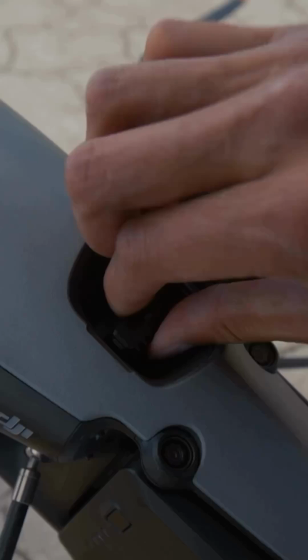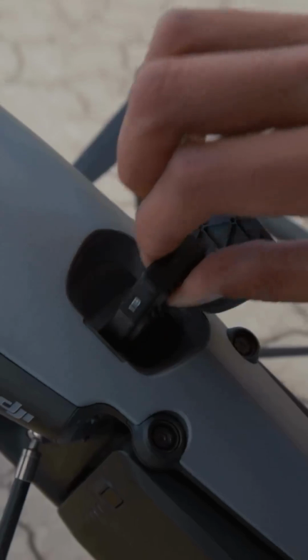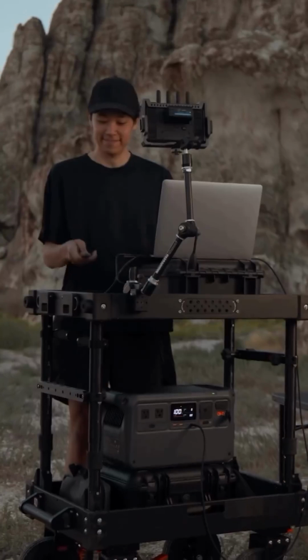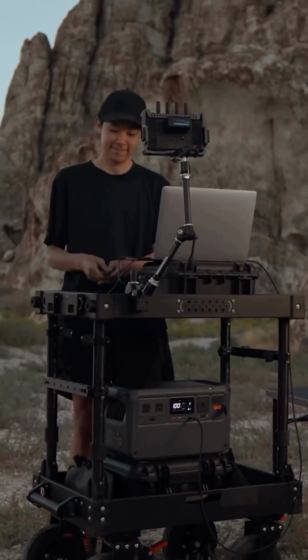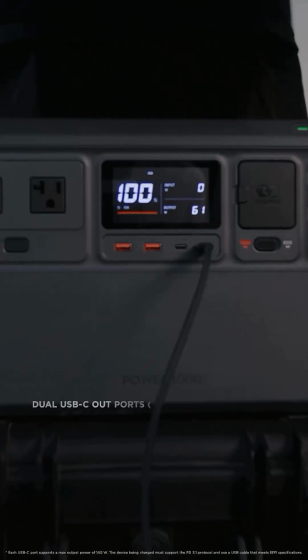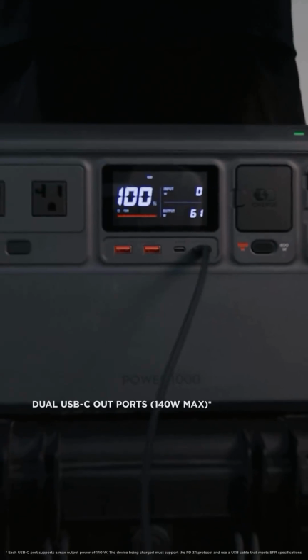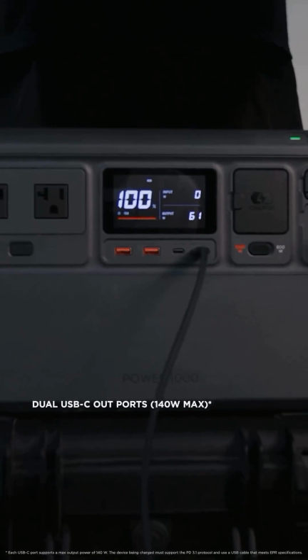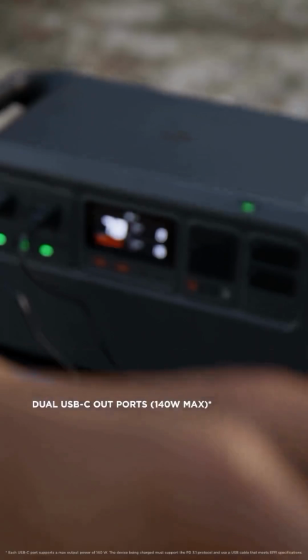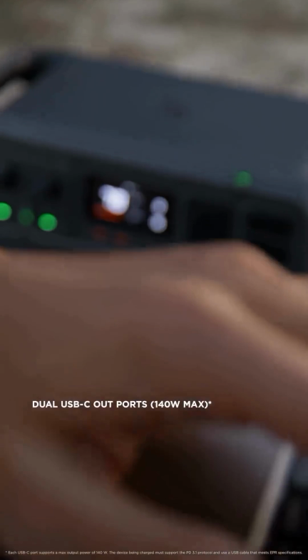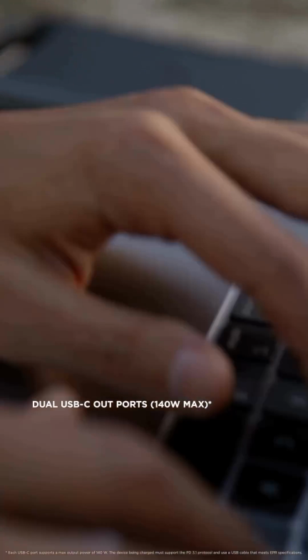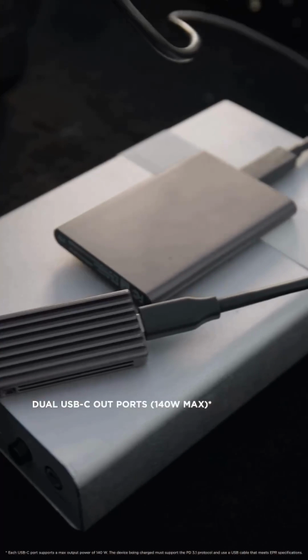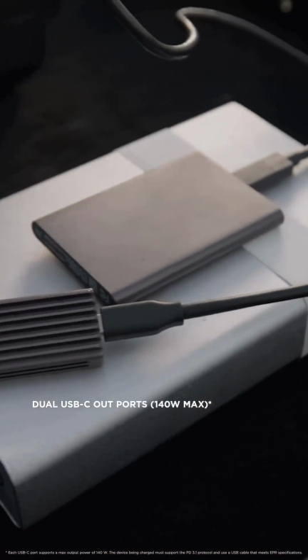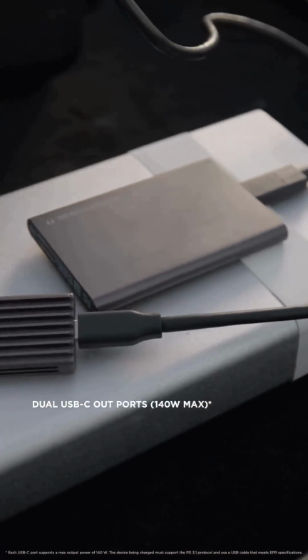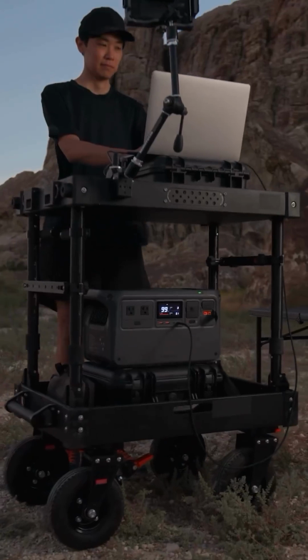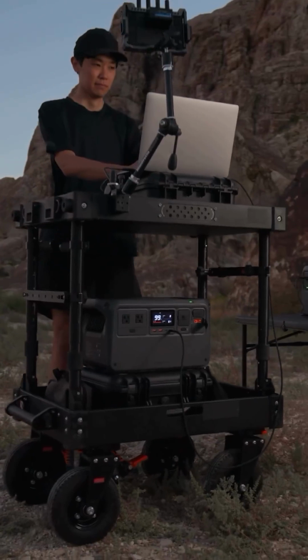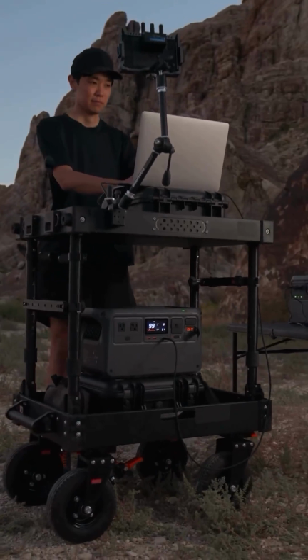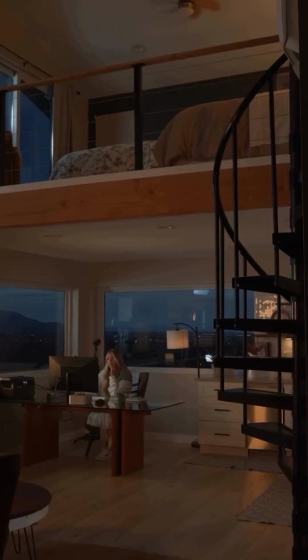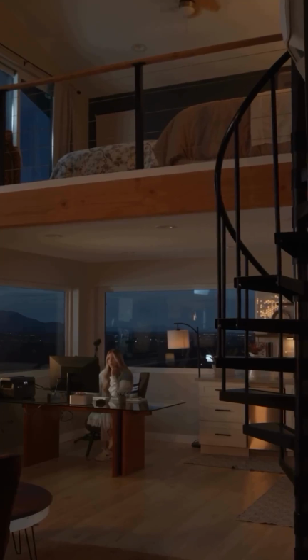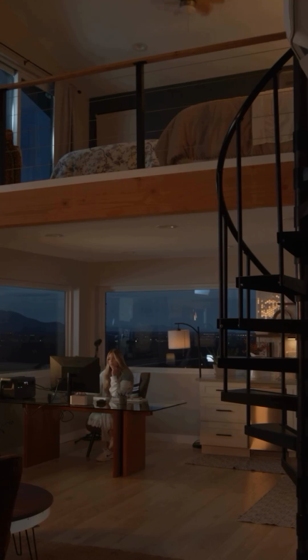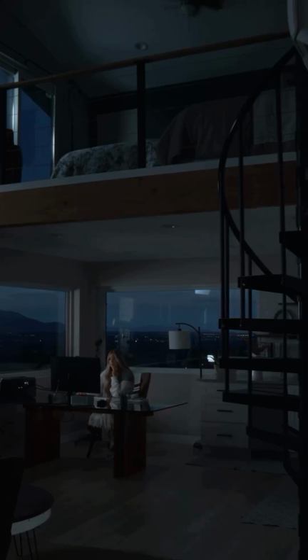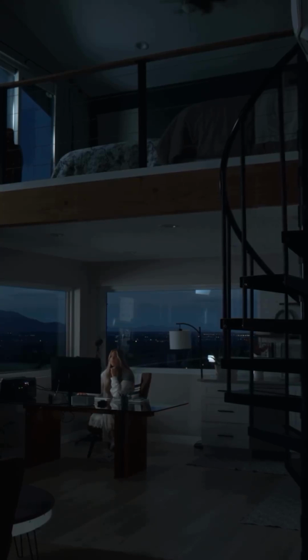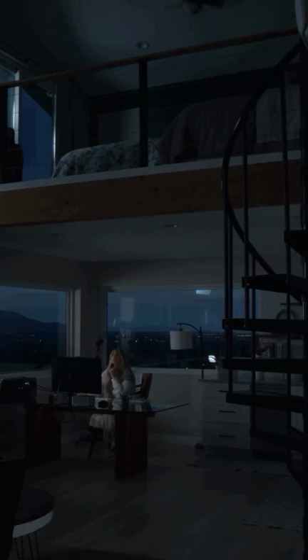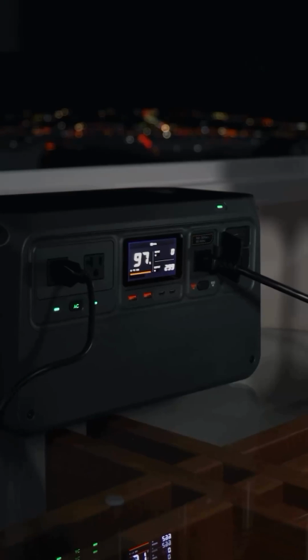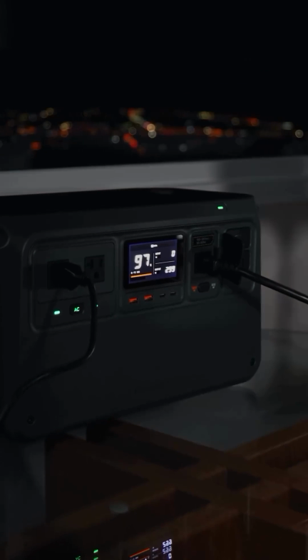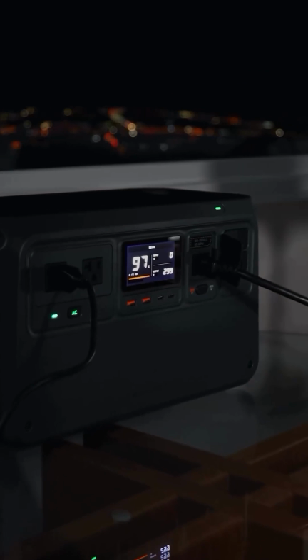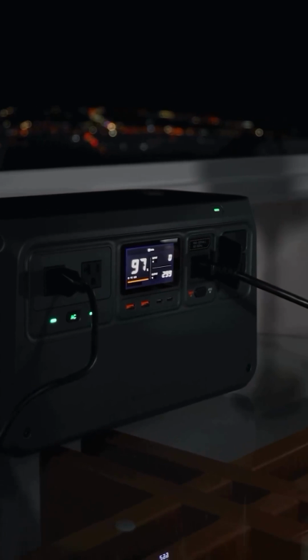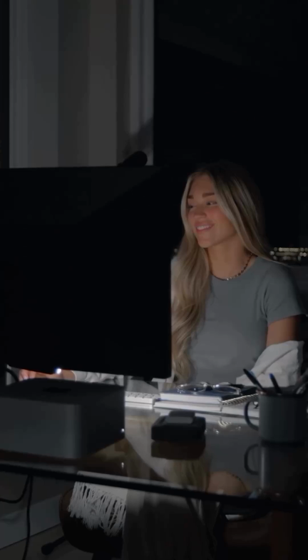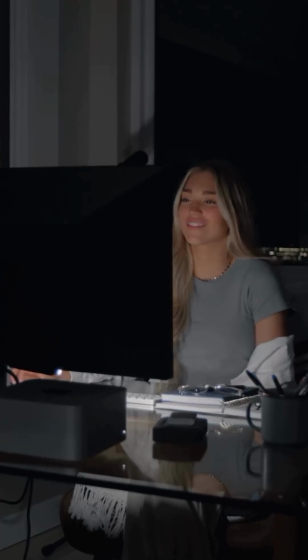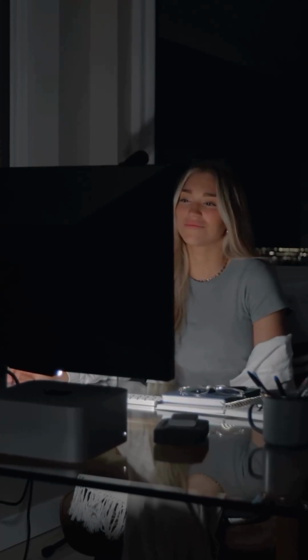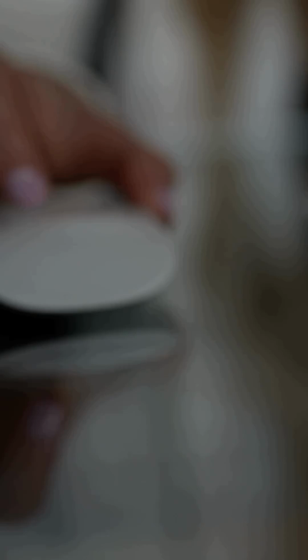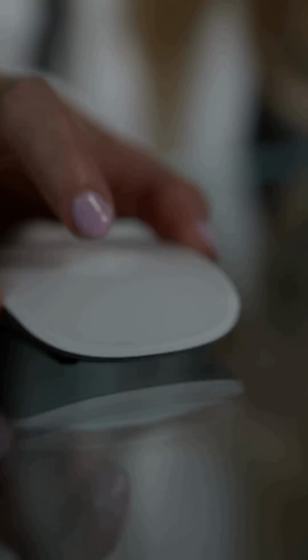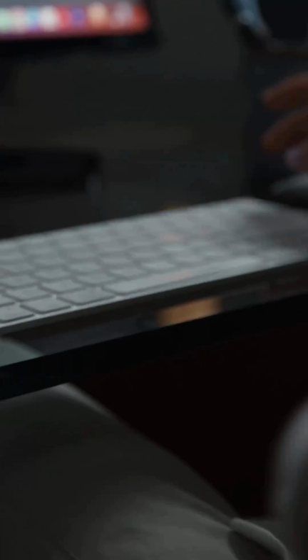Its two 140-watt USB-C ports are ready to deliver efficient power supply anytime, anywhere. In case of a power outage or emergency, the DJI Power Series keeps you going with peace of mind.